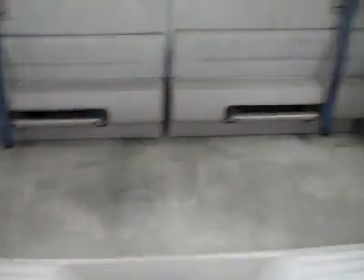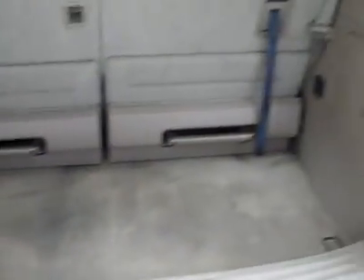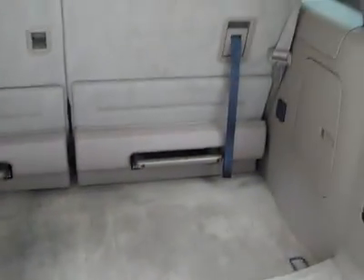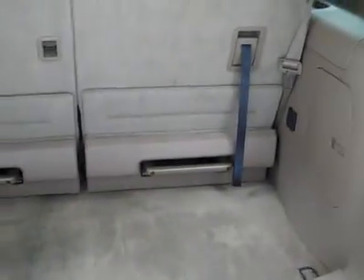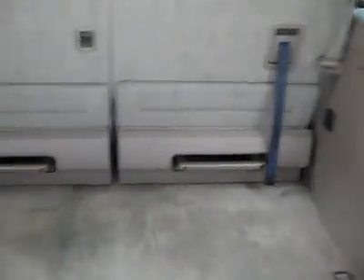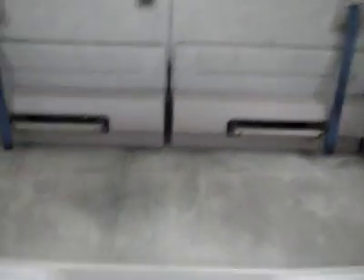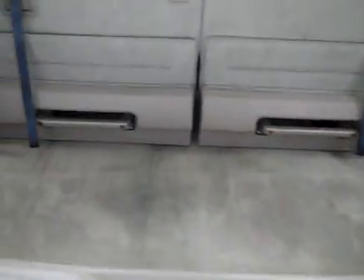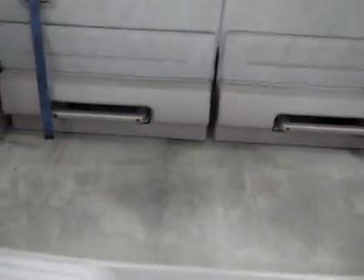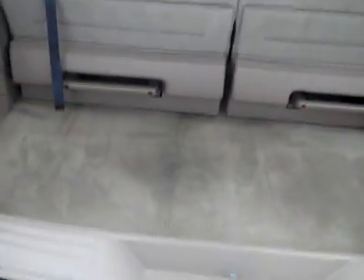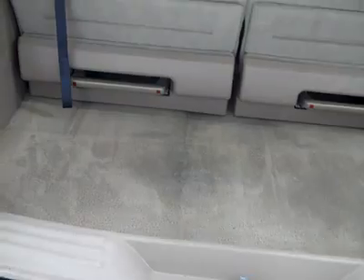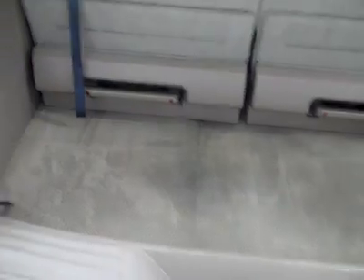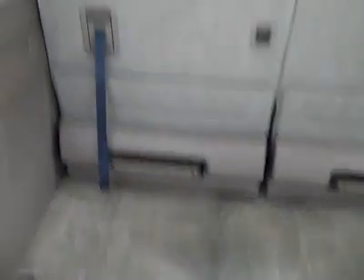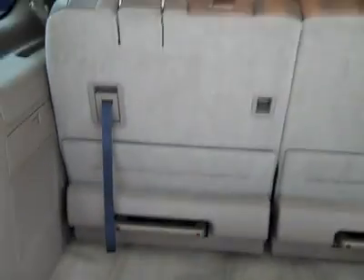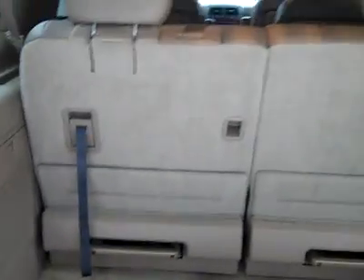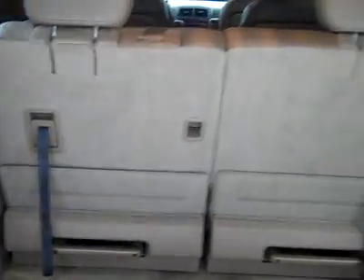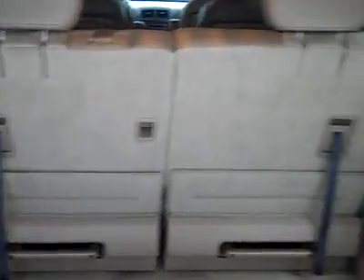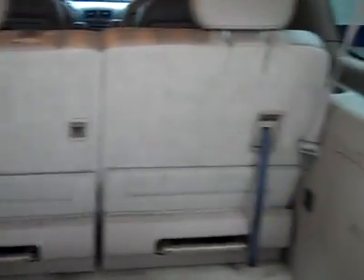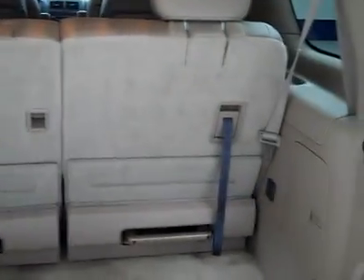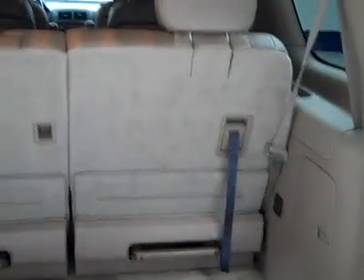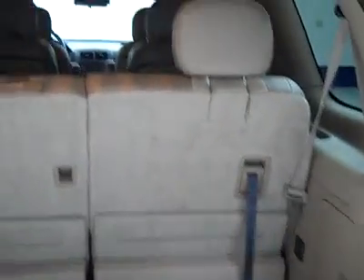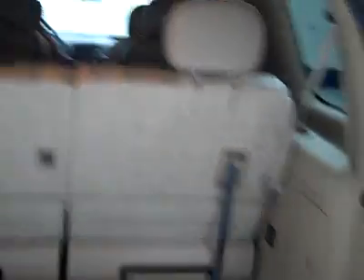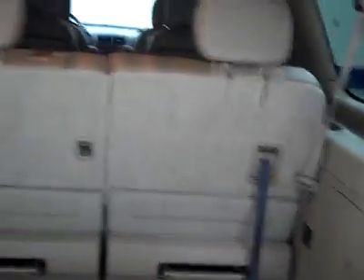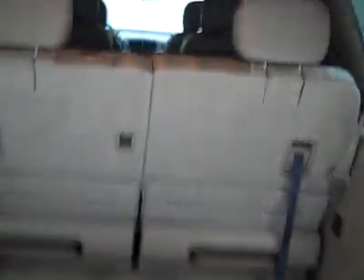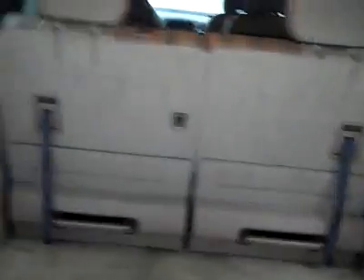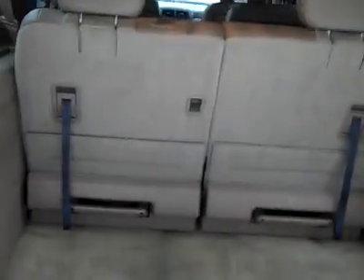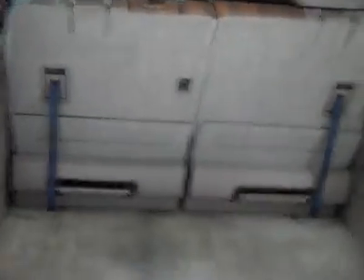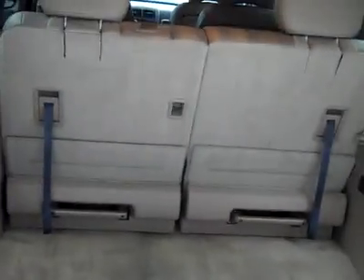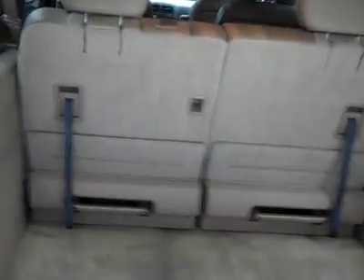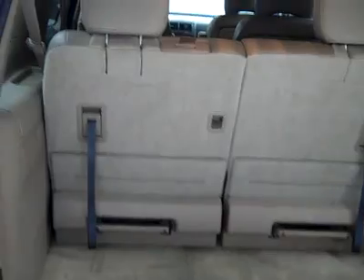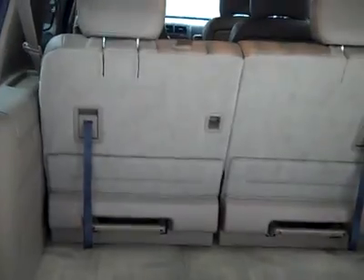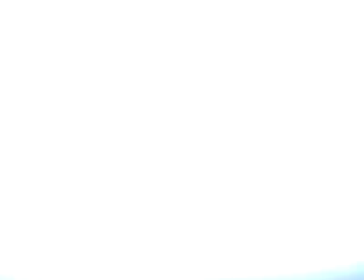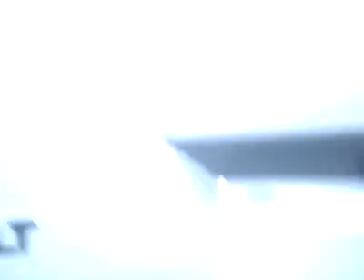Cargo area is very clean, maybe a stain right there. And those seats — all the seats either fold down or come out for quite a lot of room if you need it.